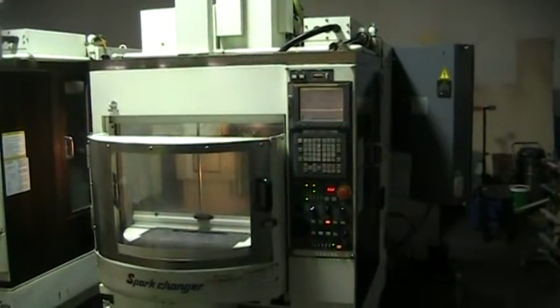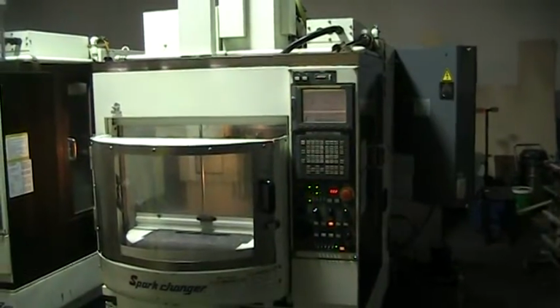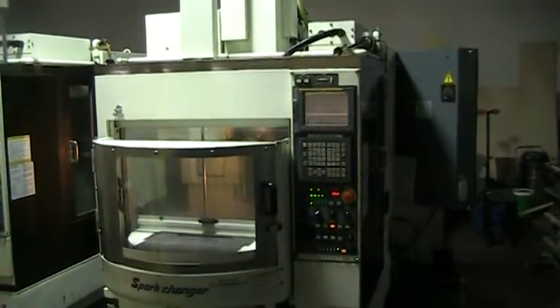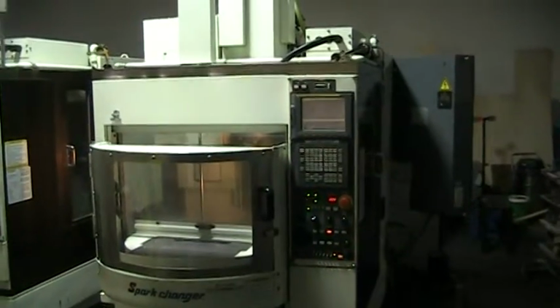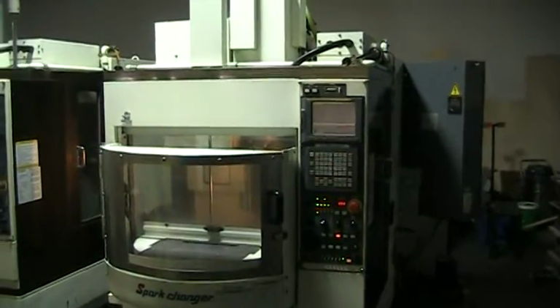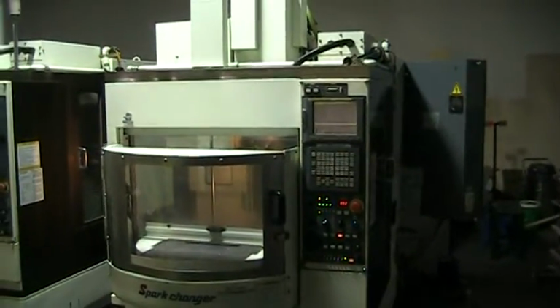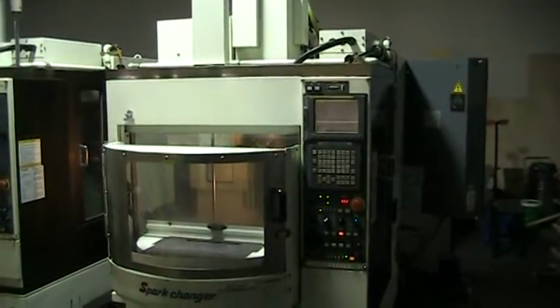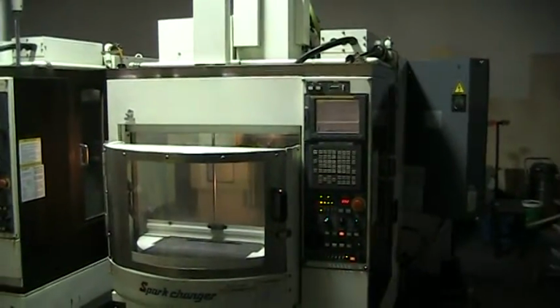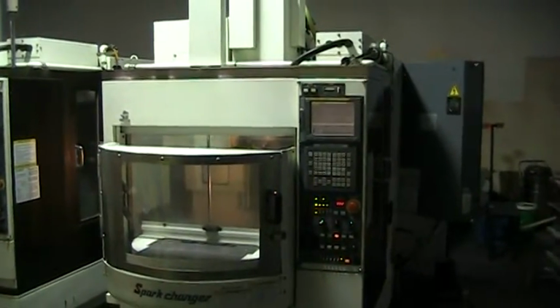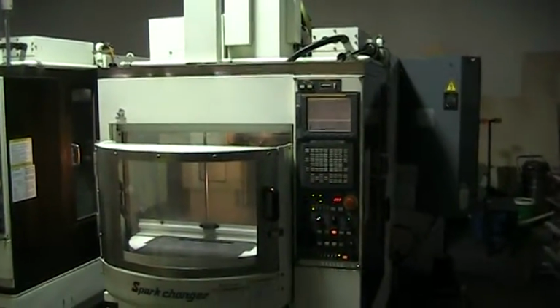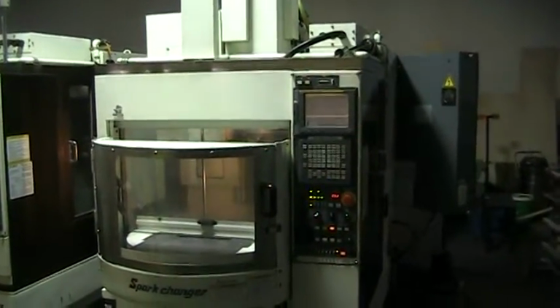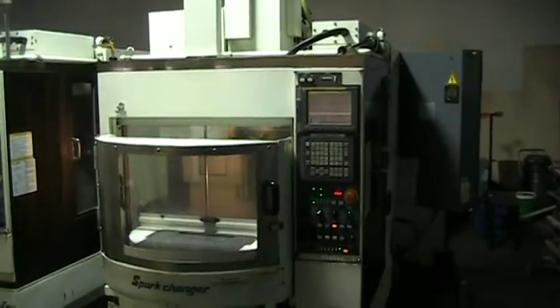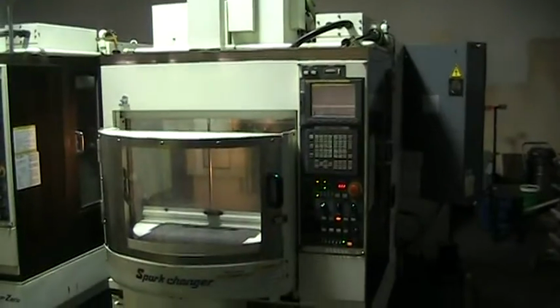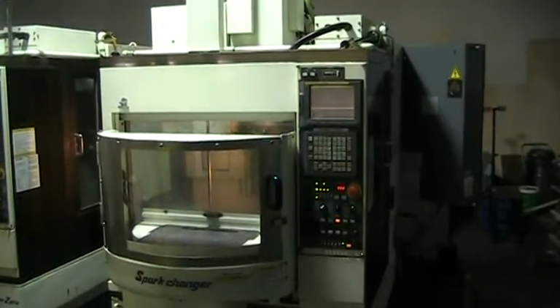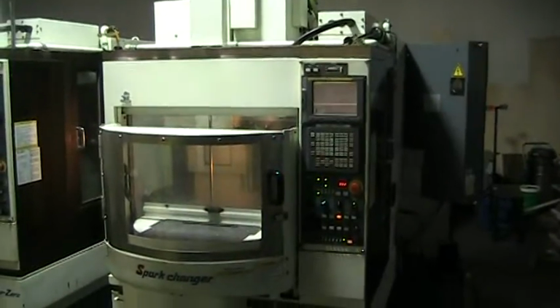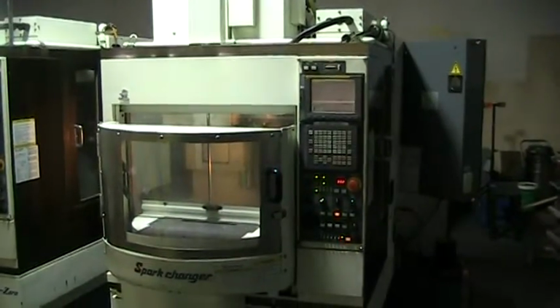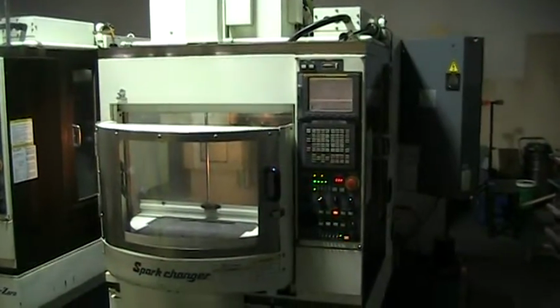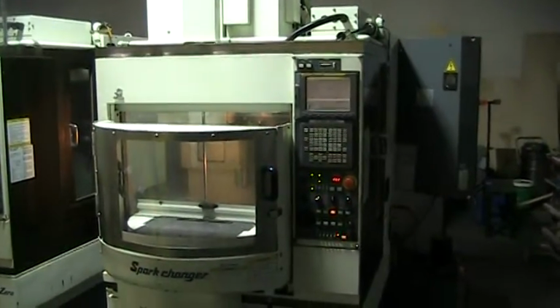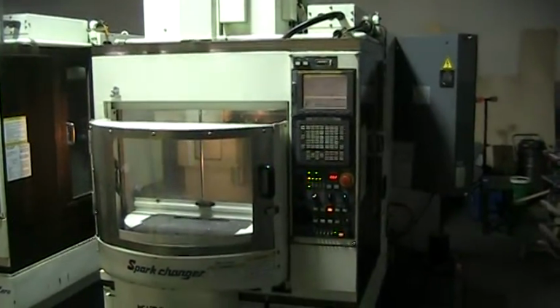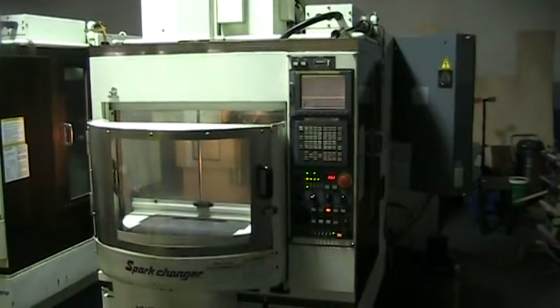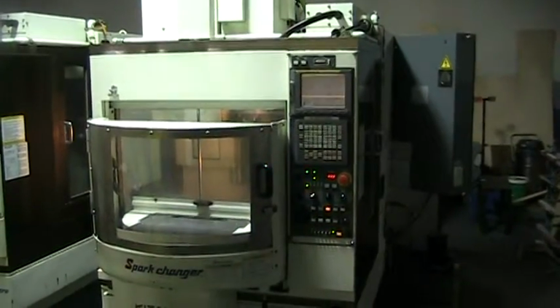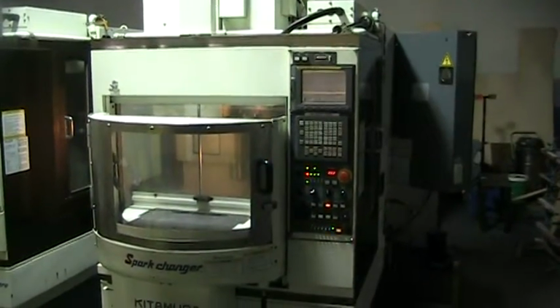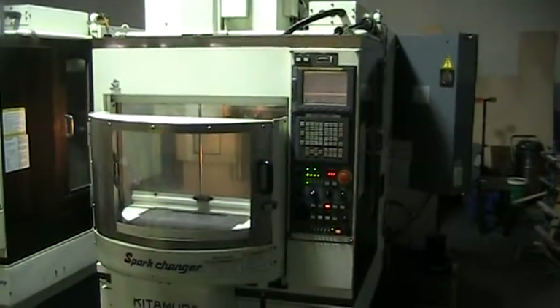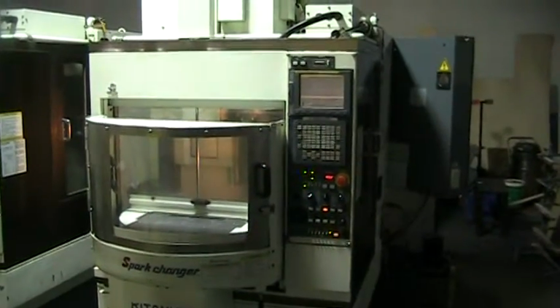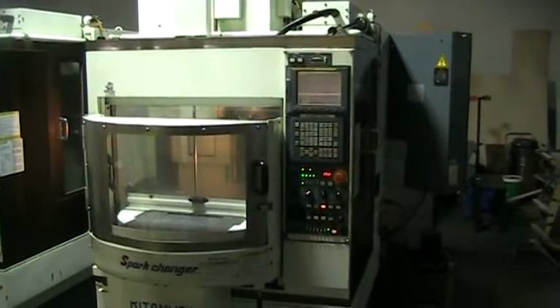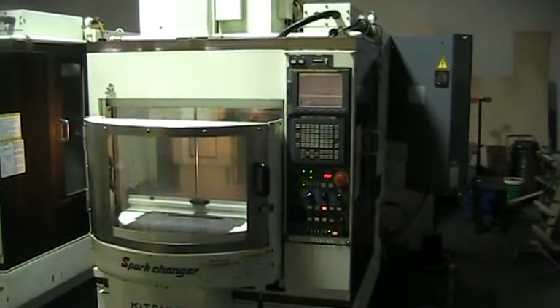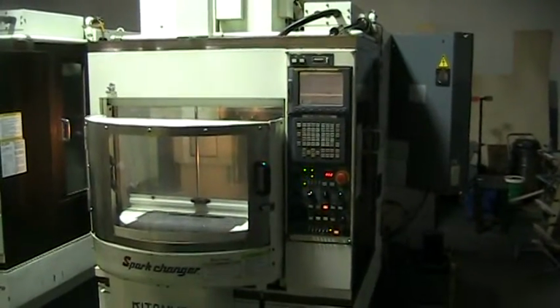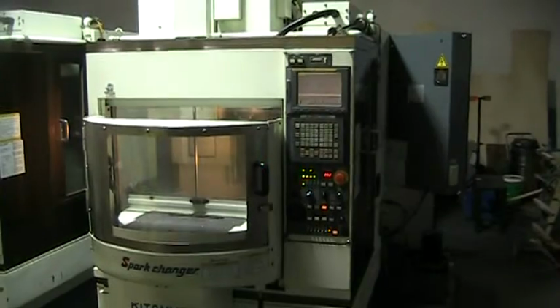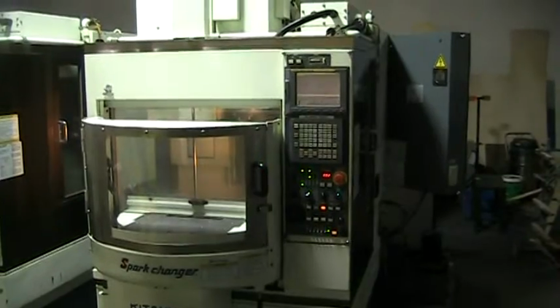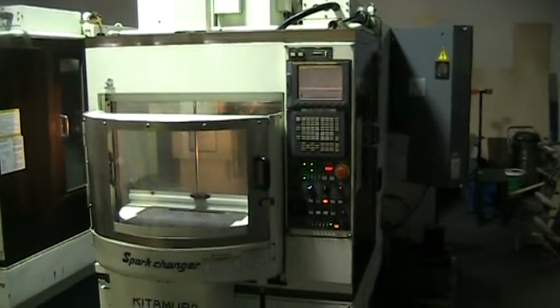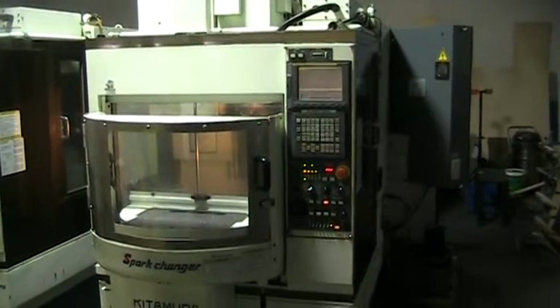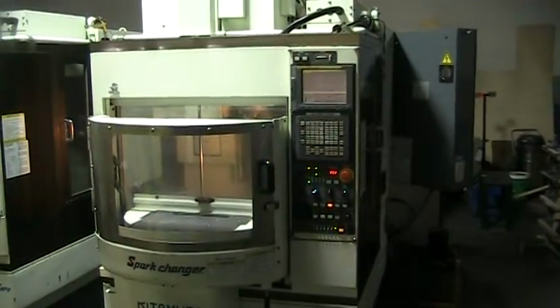This is a videotape inspection of the 2001 Kitamura Mycenter Zero Spark Changer, machine number 344731.